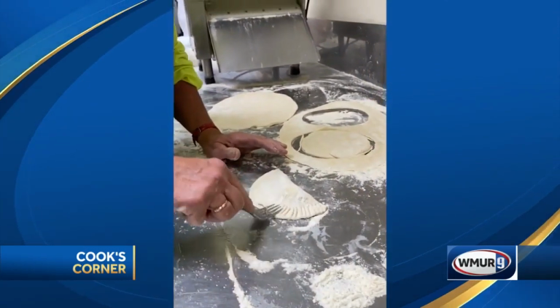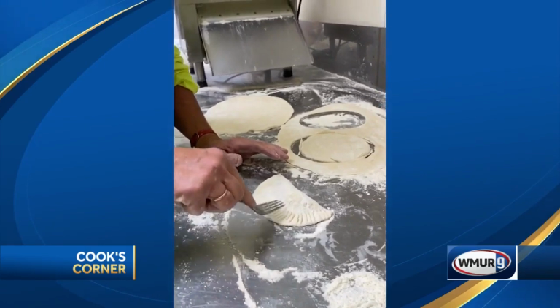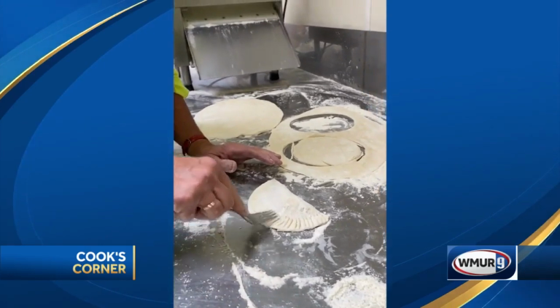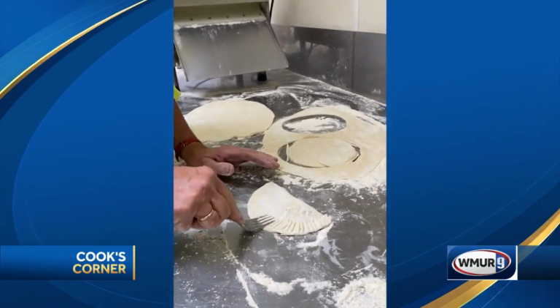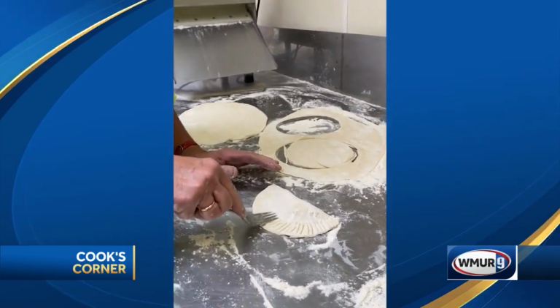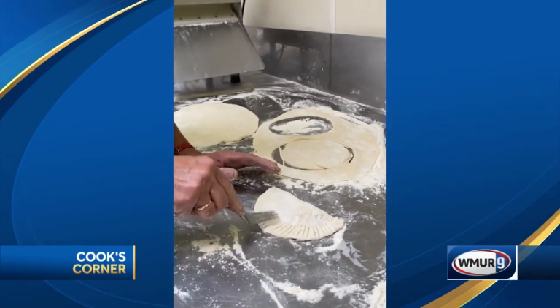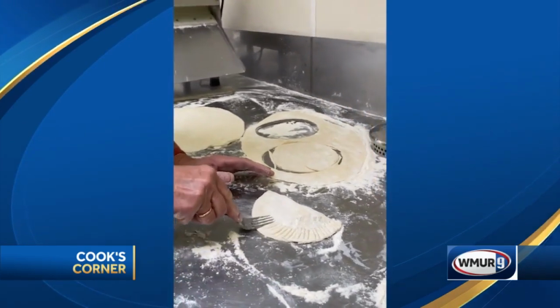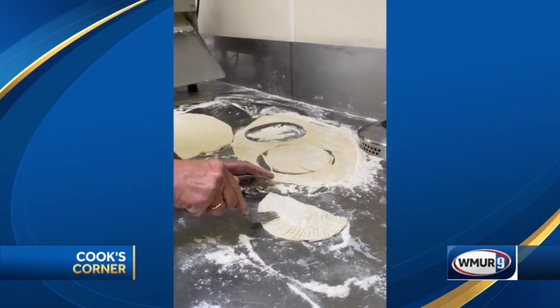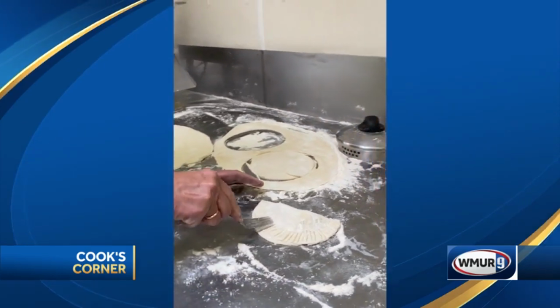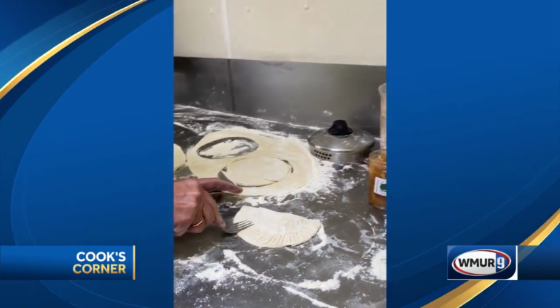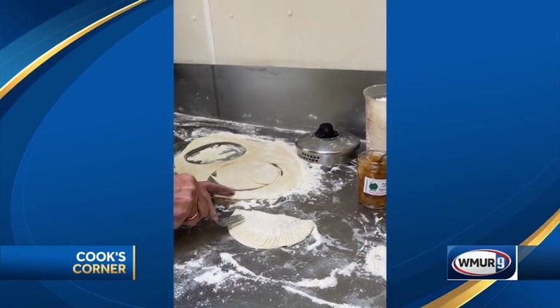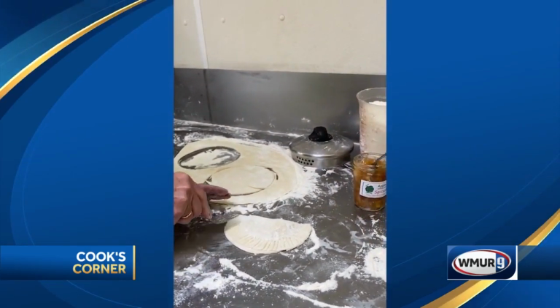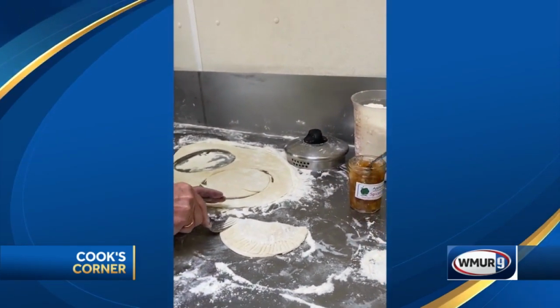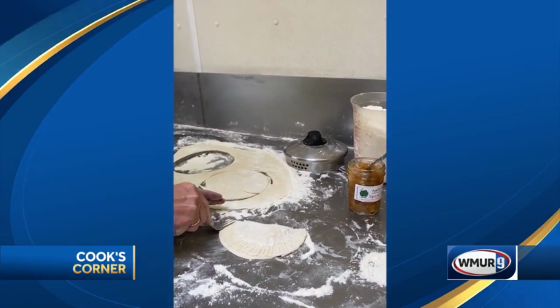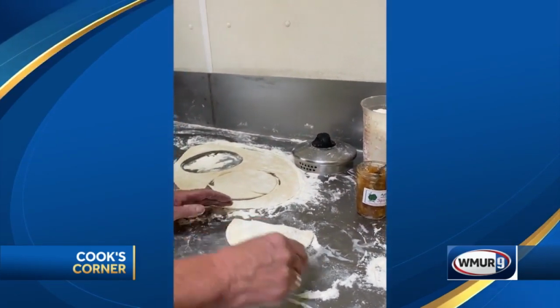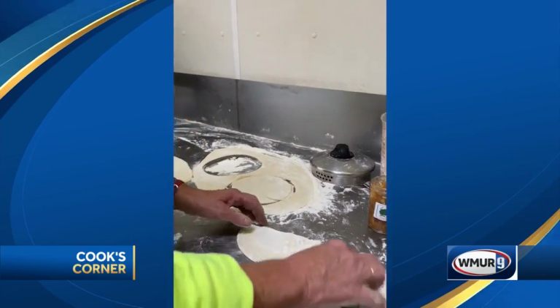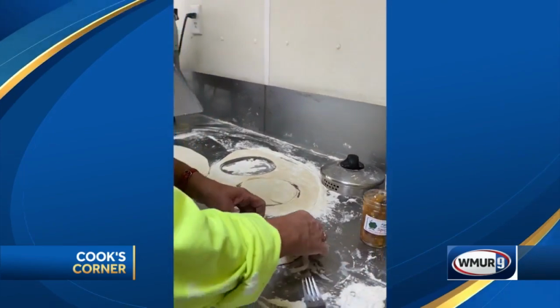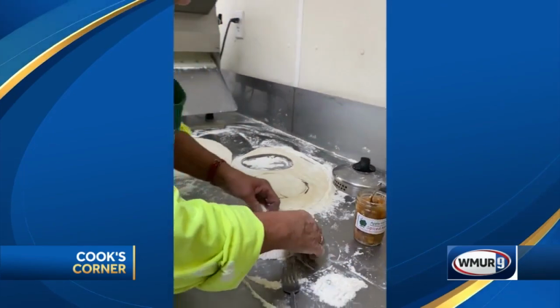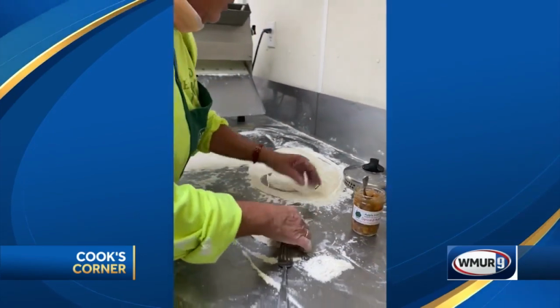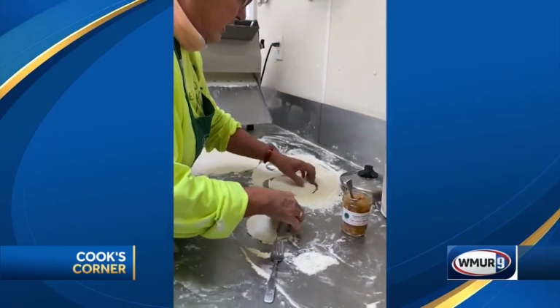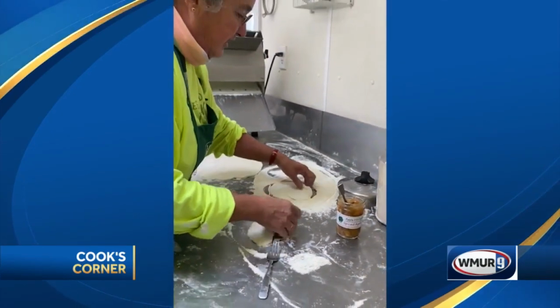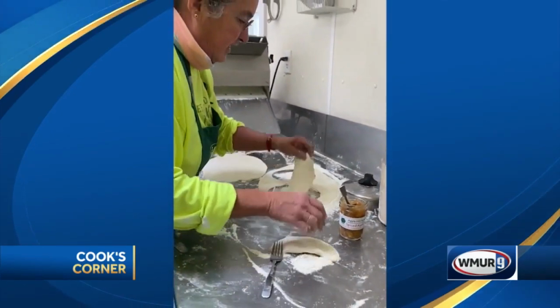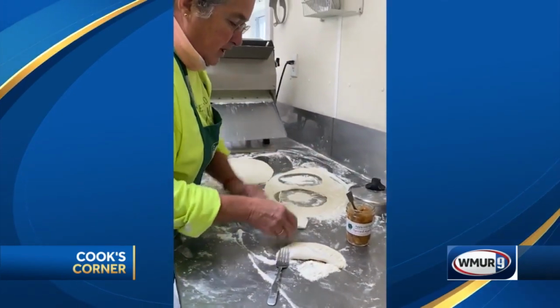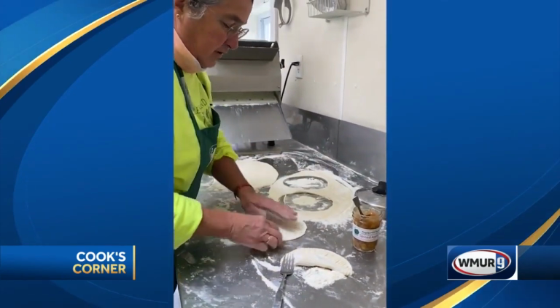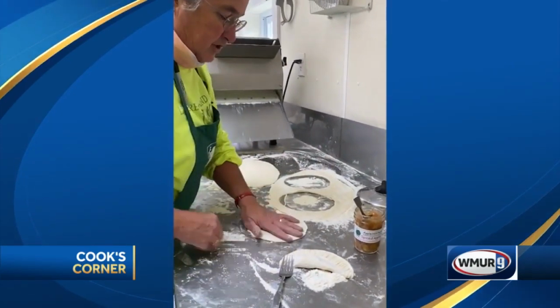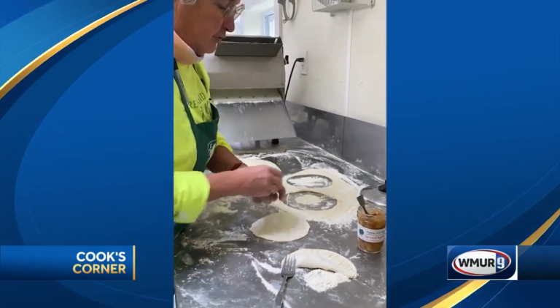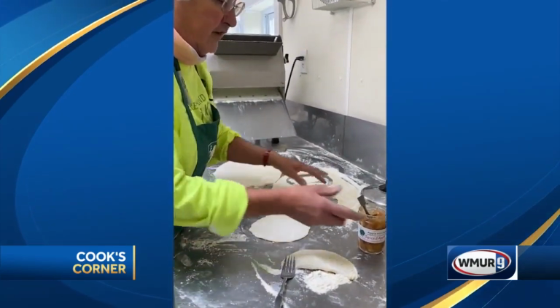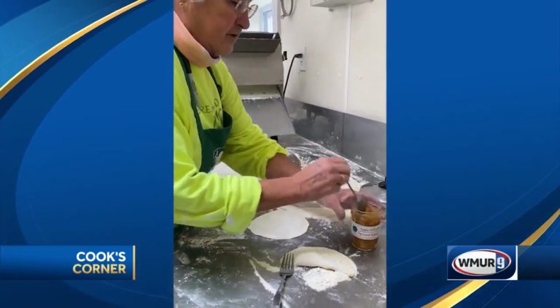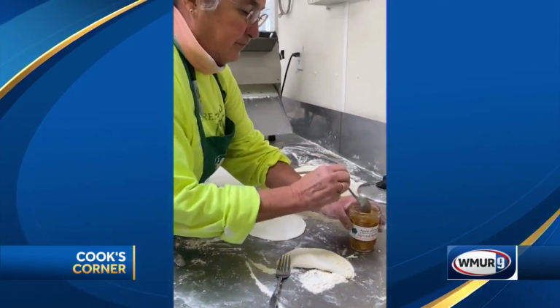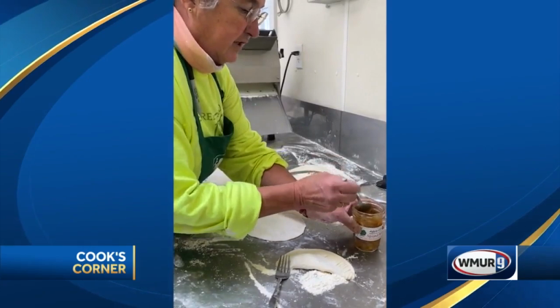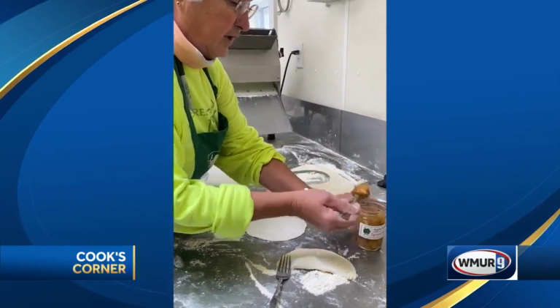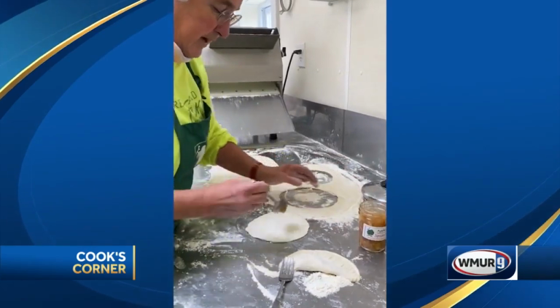Just kind of go around just like you would on a pie. You can crimp it around that way, or if you don't want to have a curly edge like that, you can actually use your fingers just like you would on a pie.